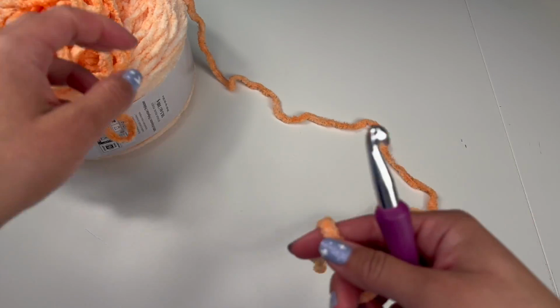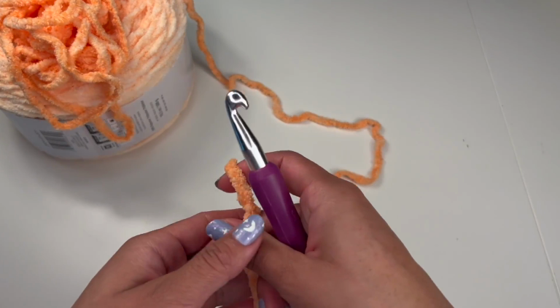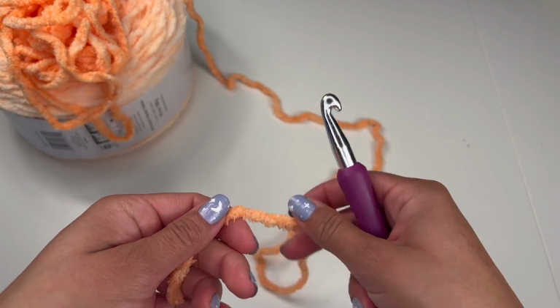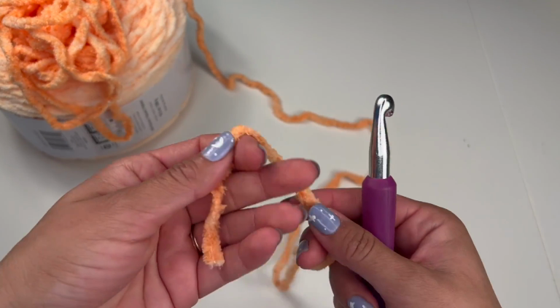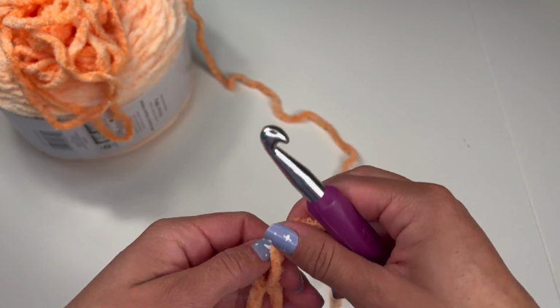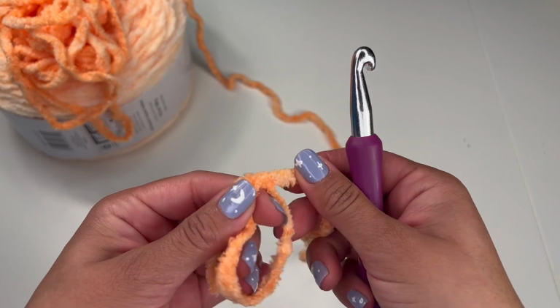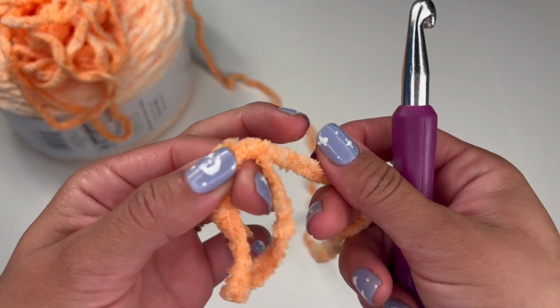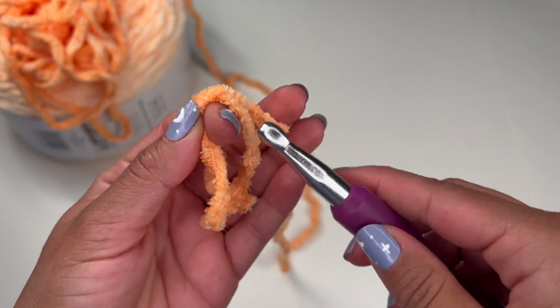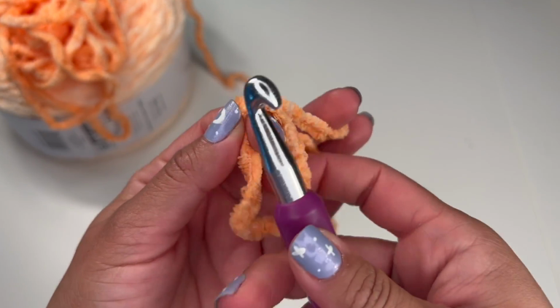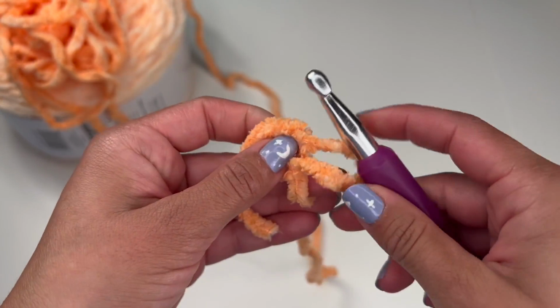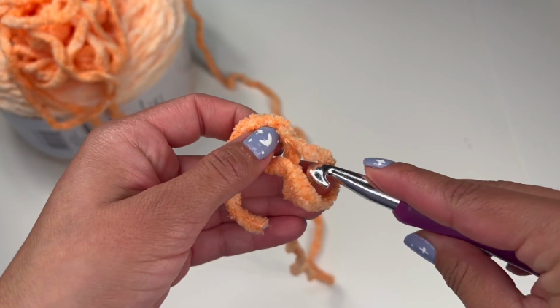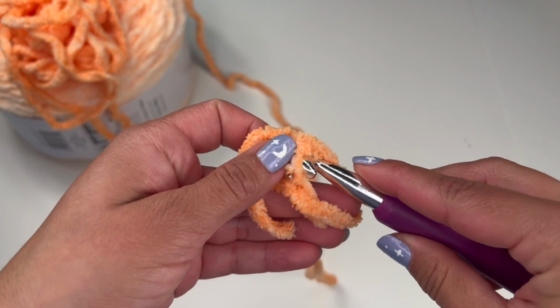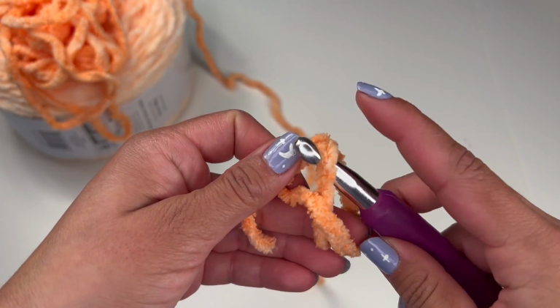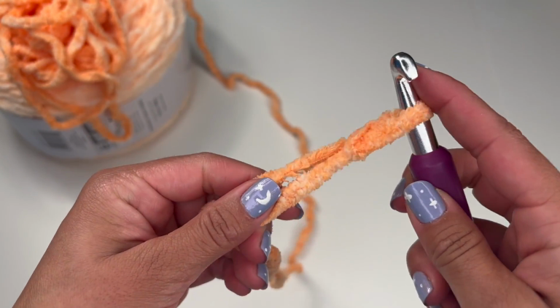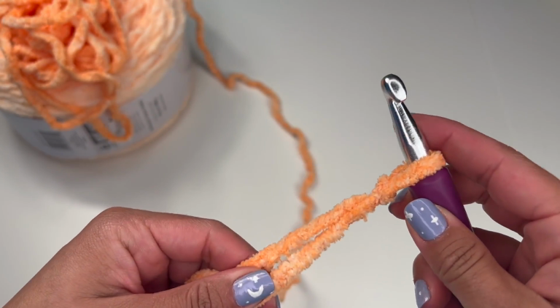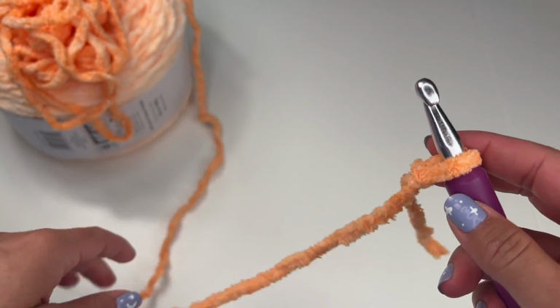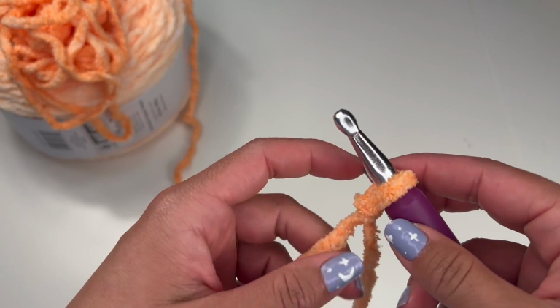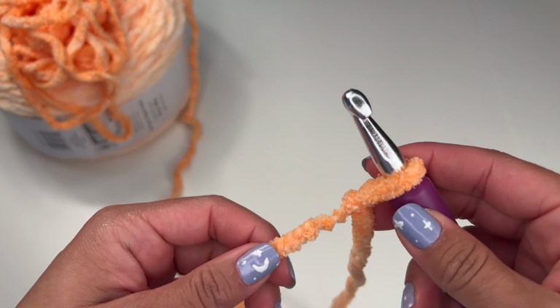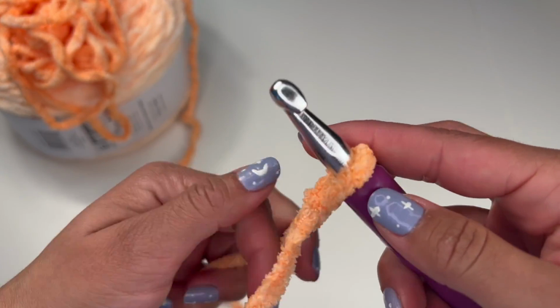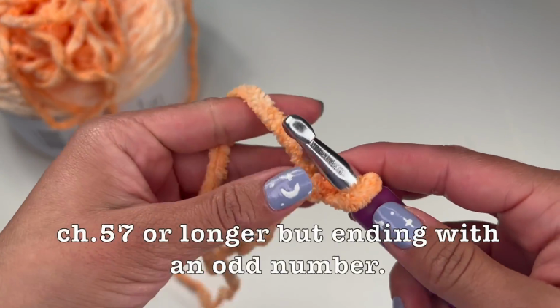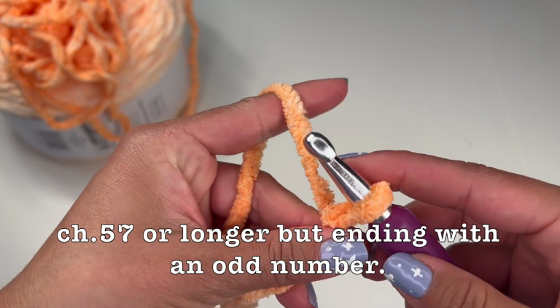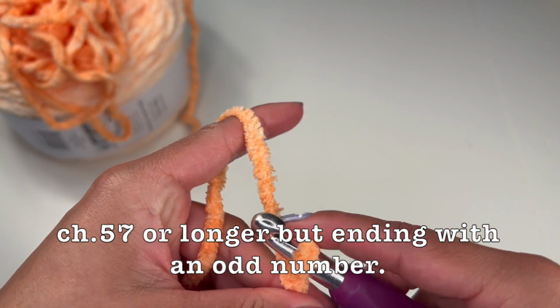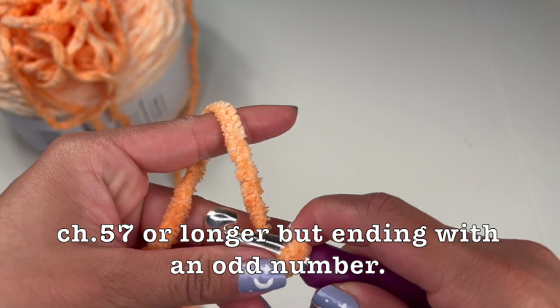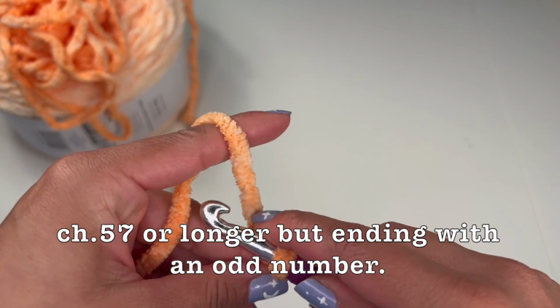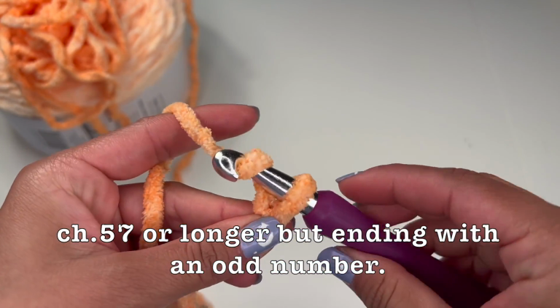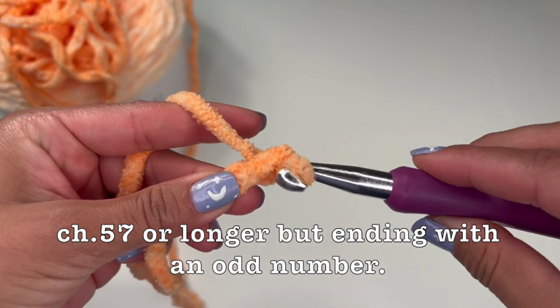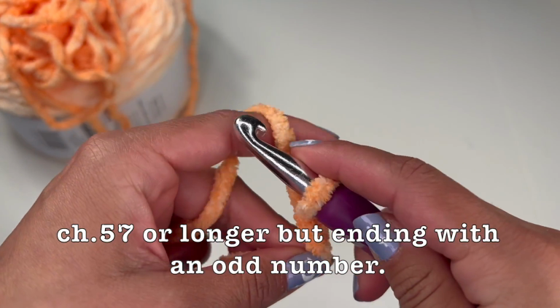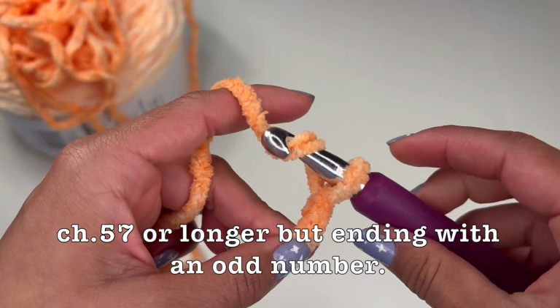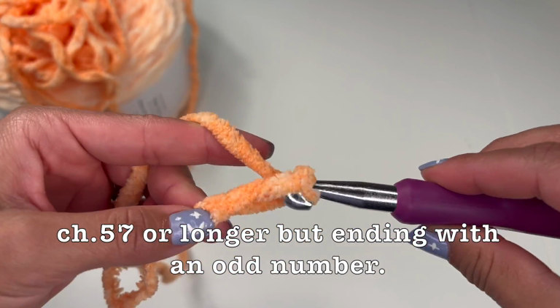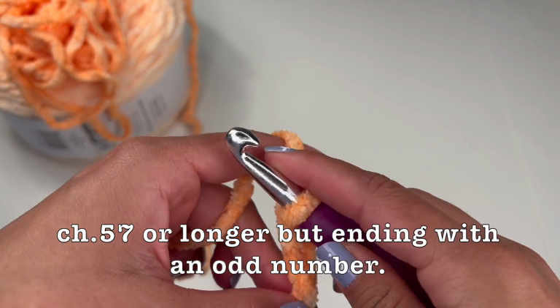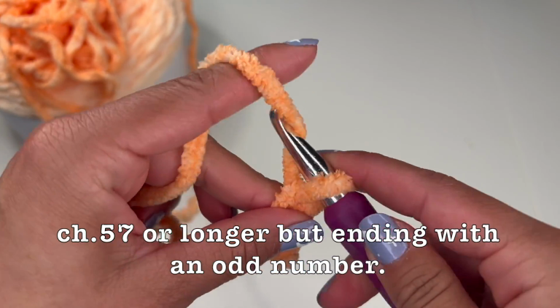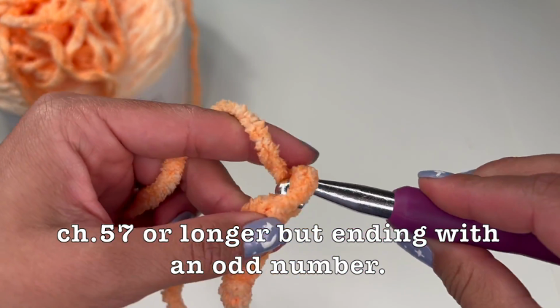We're going to start by making a chain. You can make this chain as long as you would like the blanket to be wide. I'm going to make 57. You can make it as long as you'd like, but make sure that you end on an odd number.